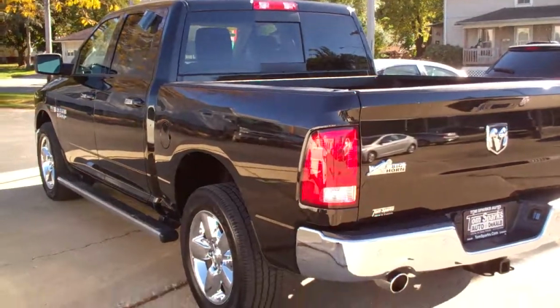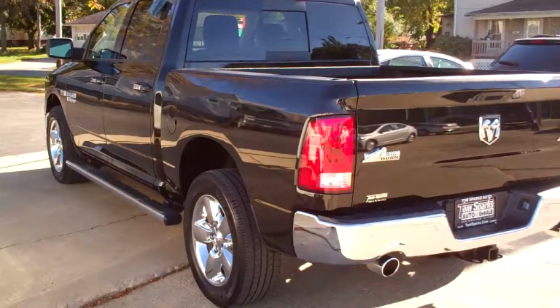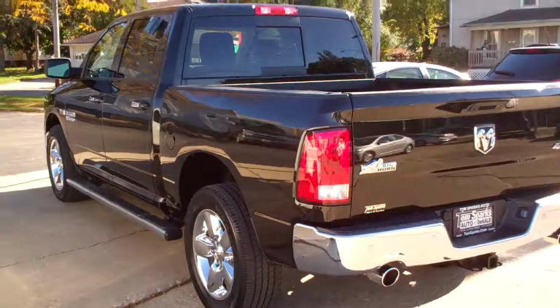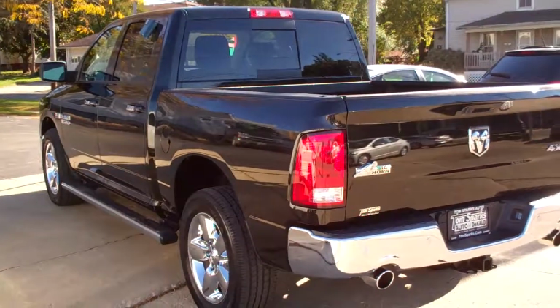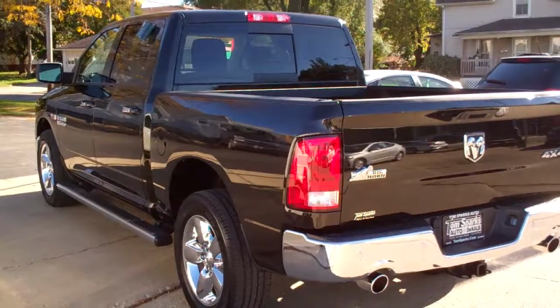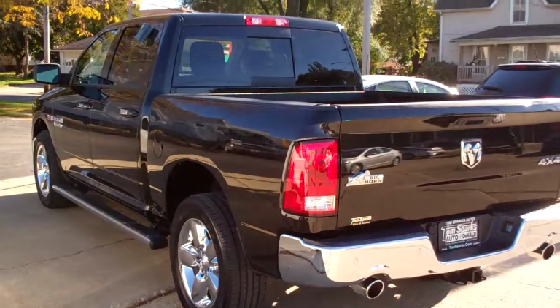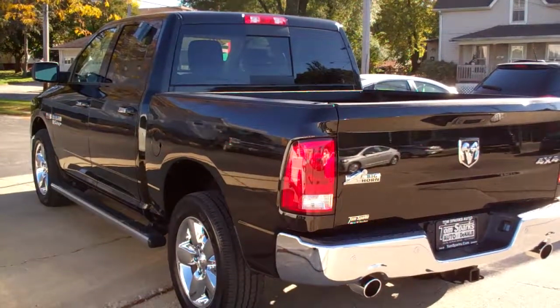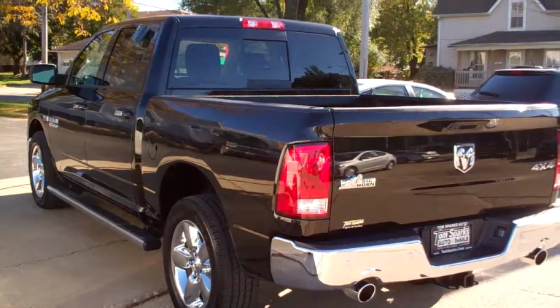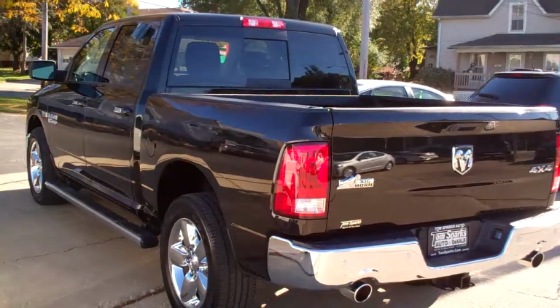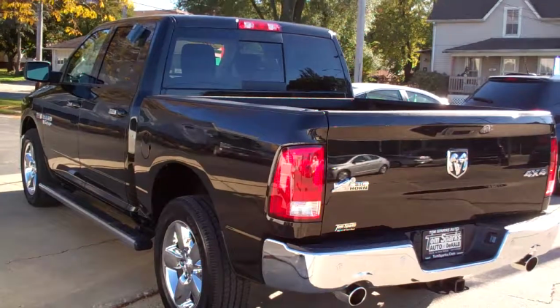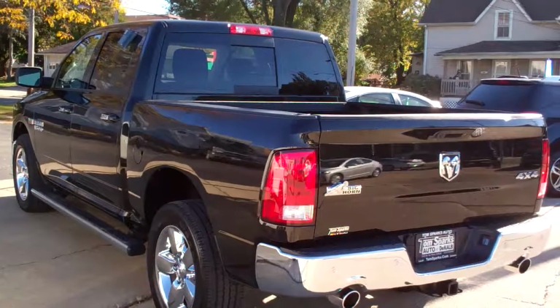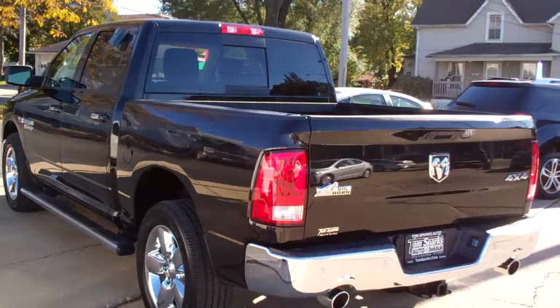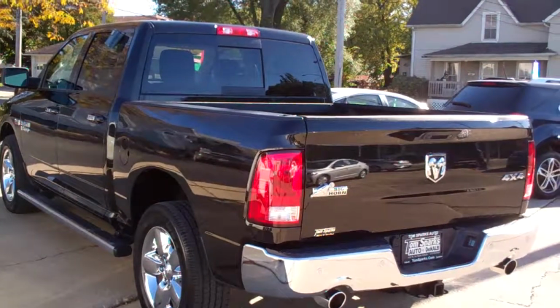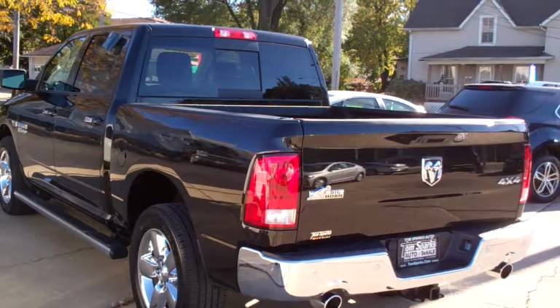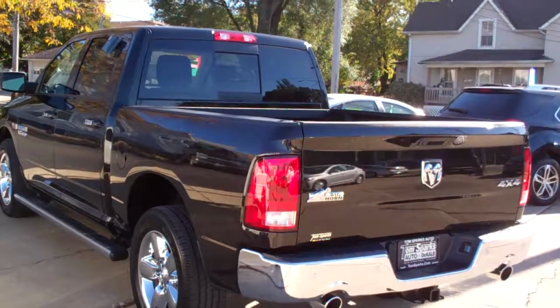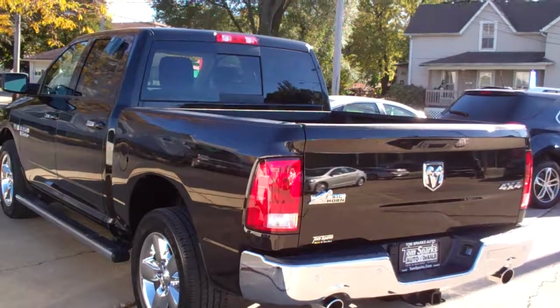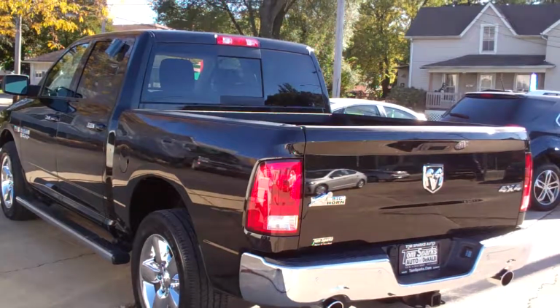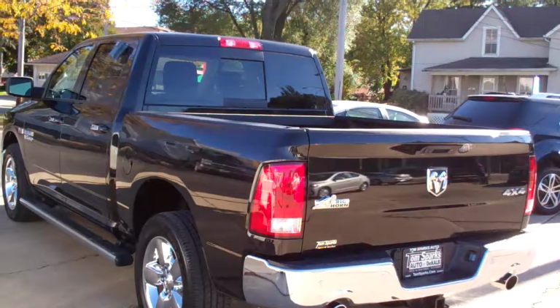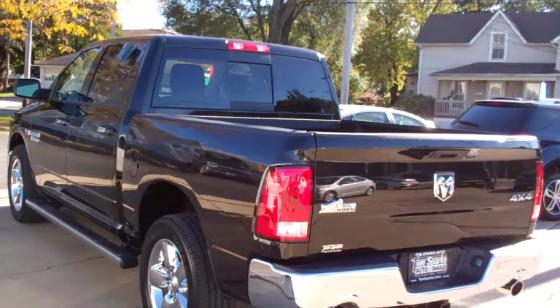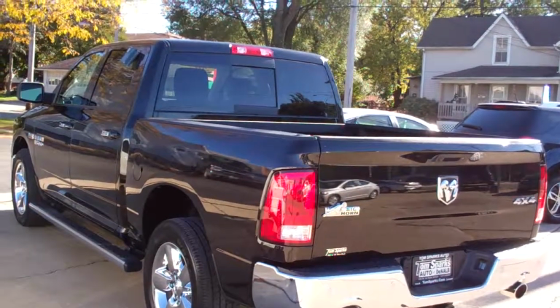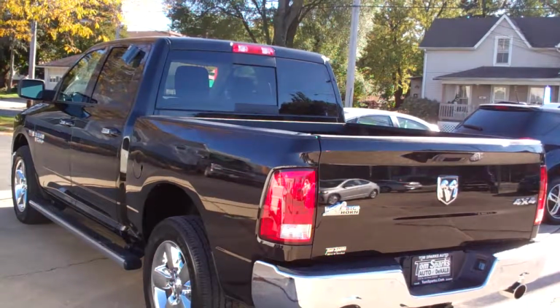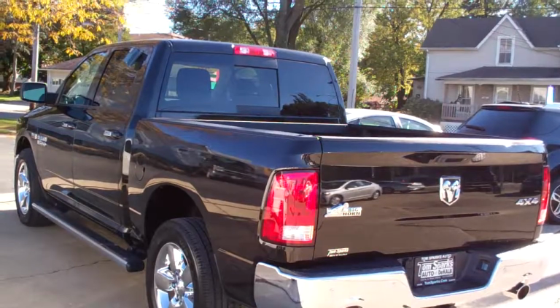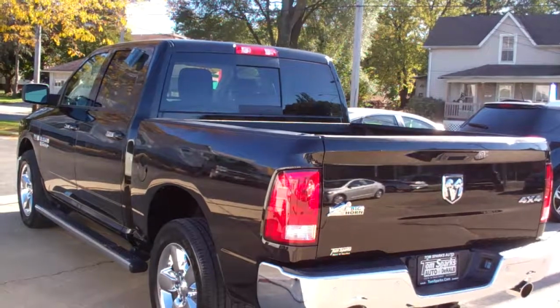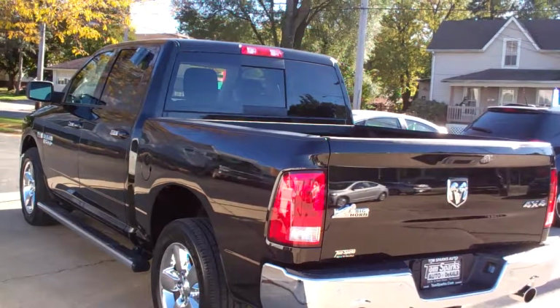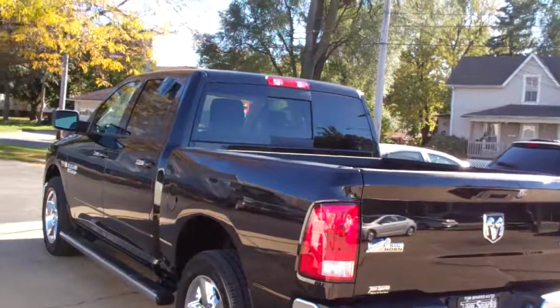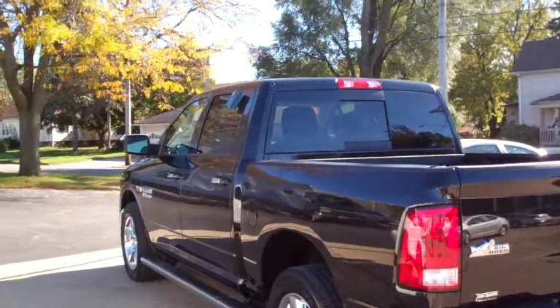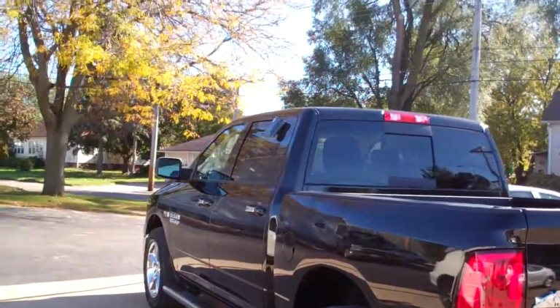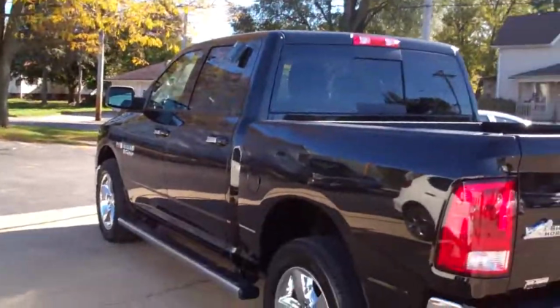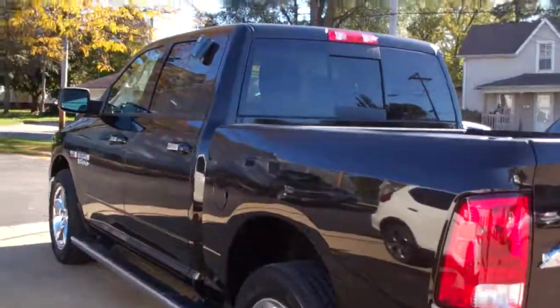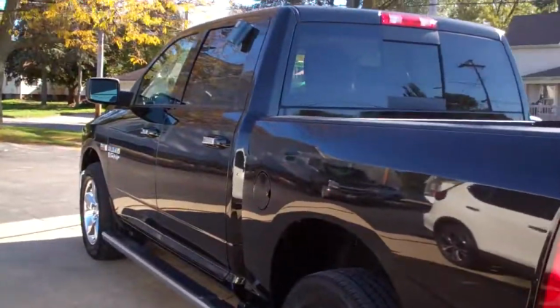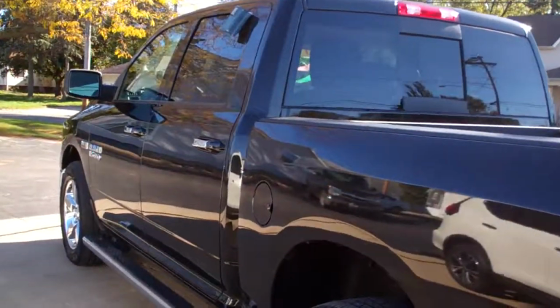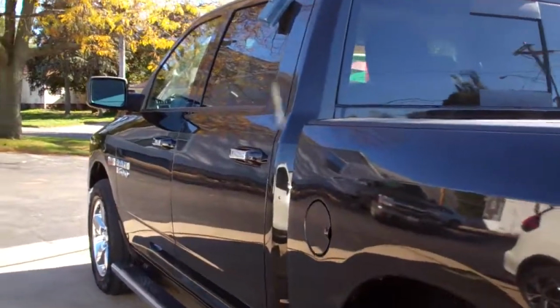Four wheel drive, and like I said, V8, 5.7 Hemi. It's got a clean AutoCheck, it's one owner, it's all set, ready to go, we've checked it out, and it has factory warranty left on it too.